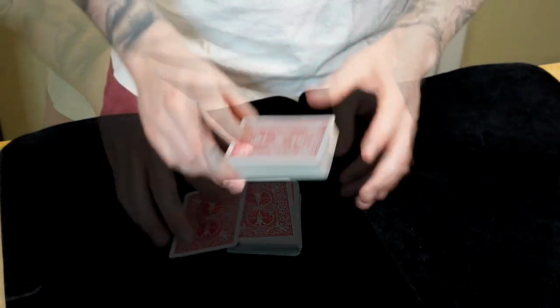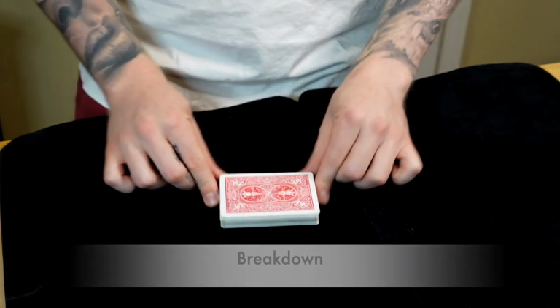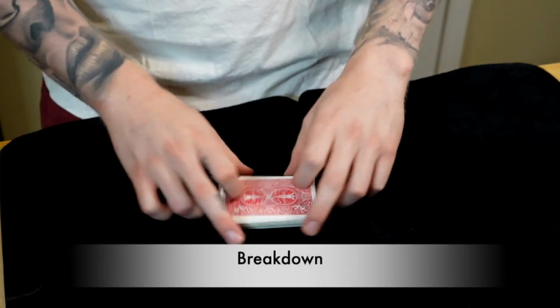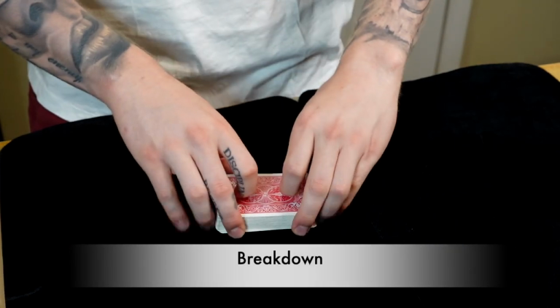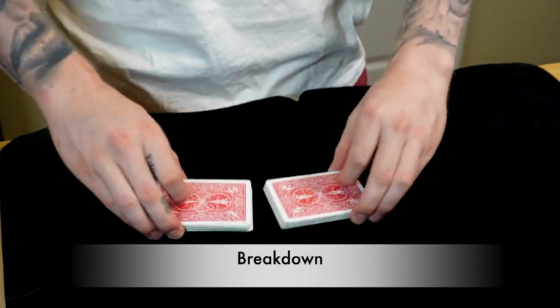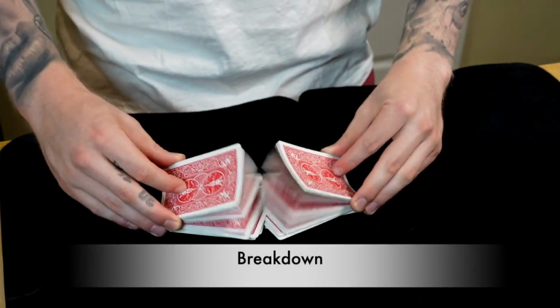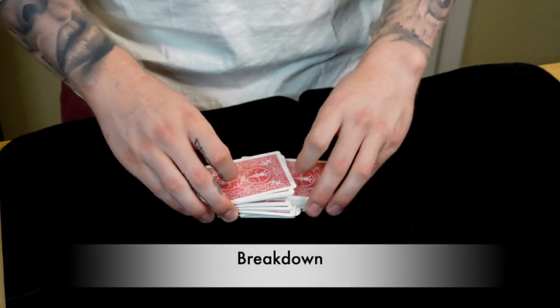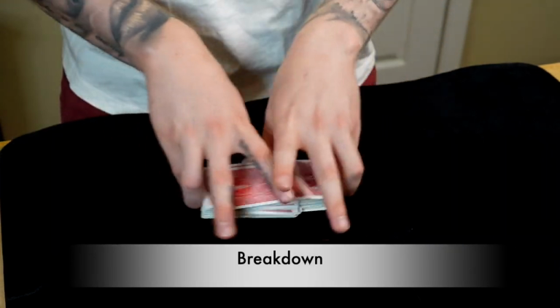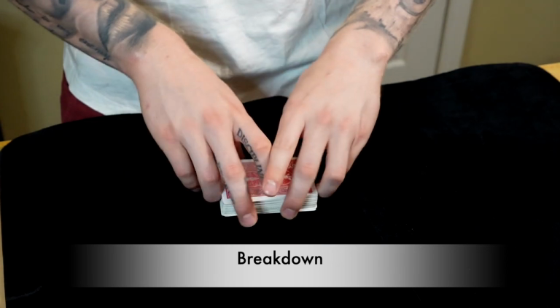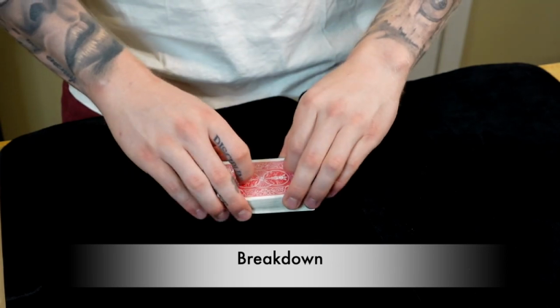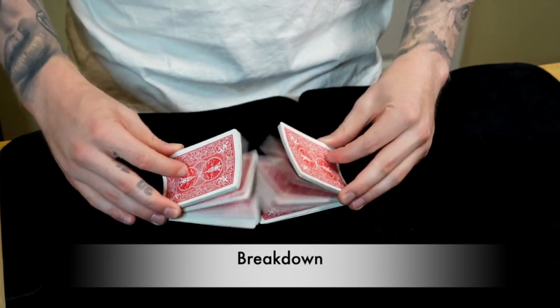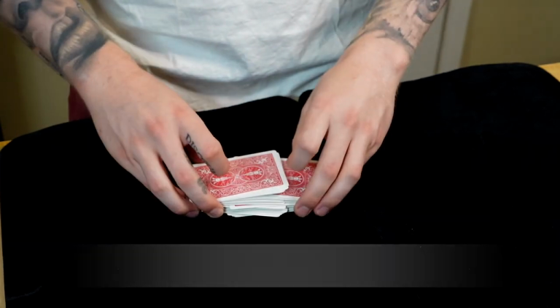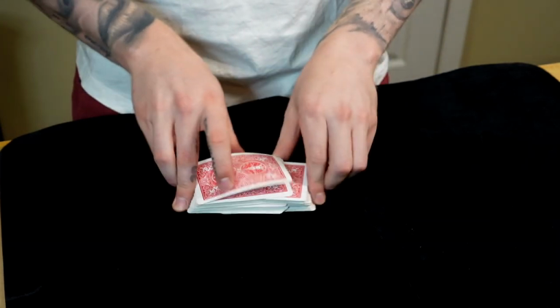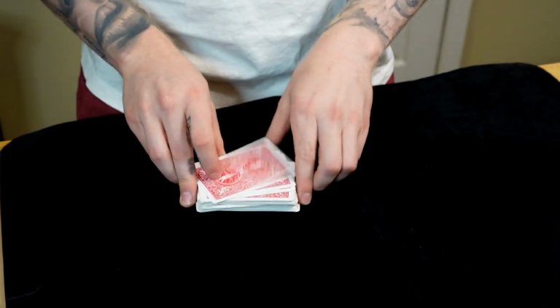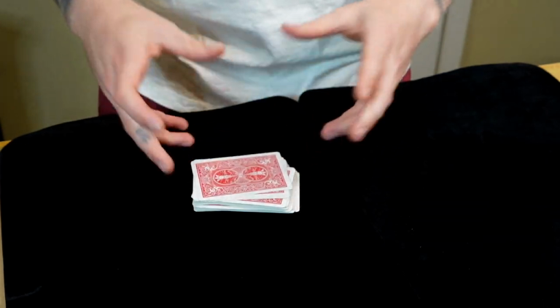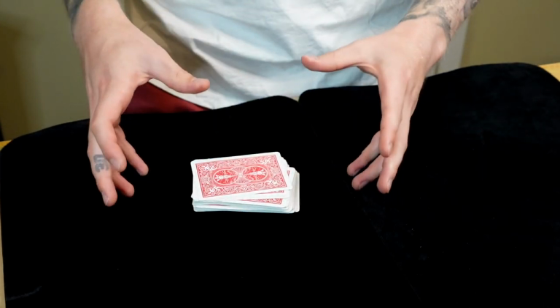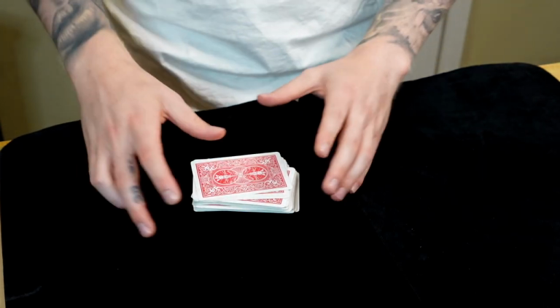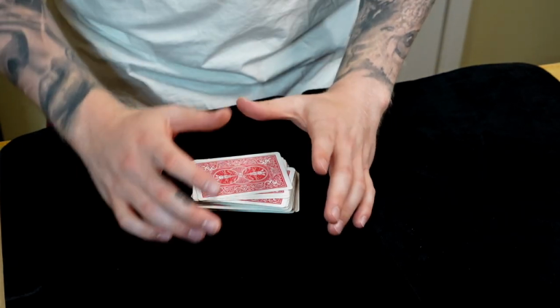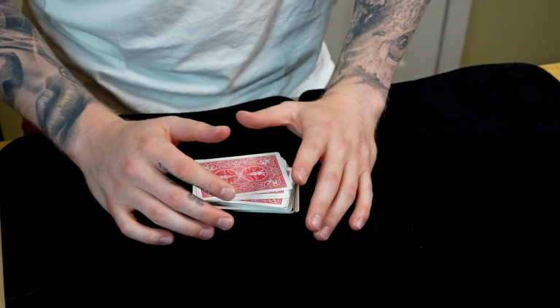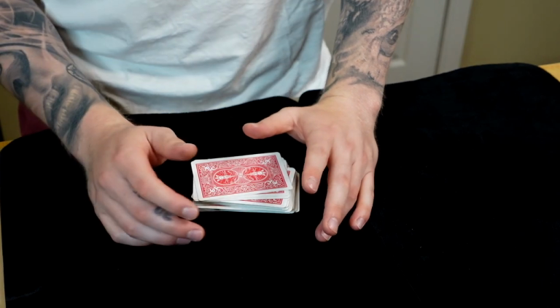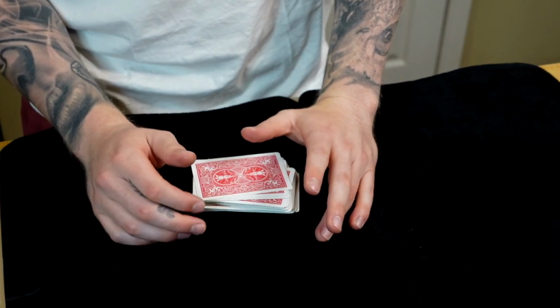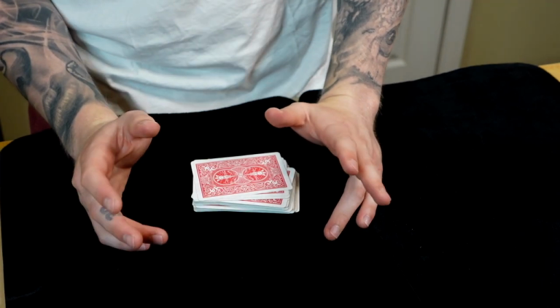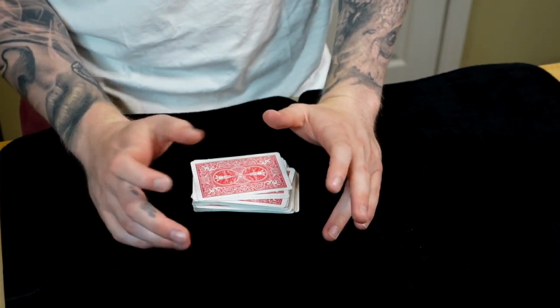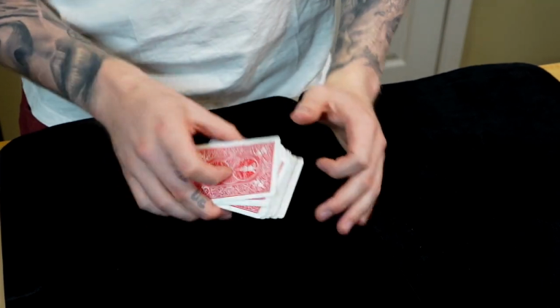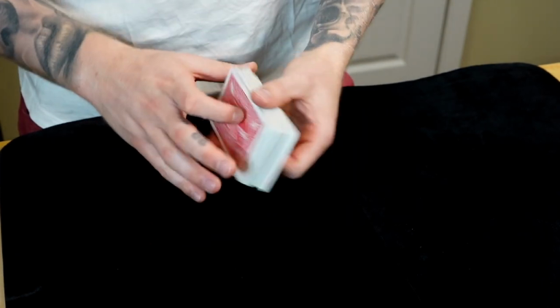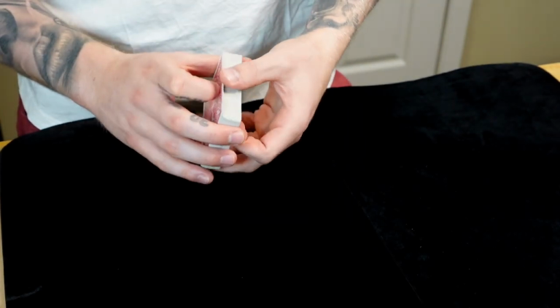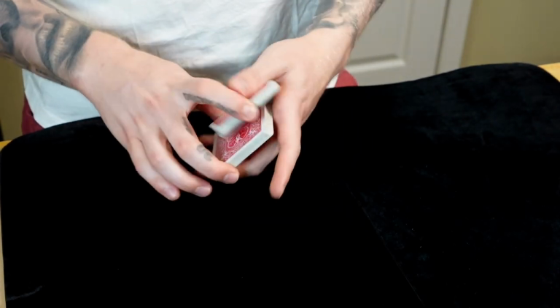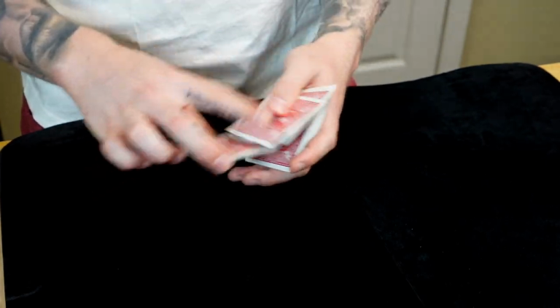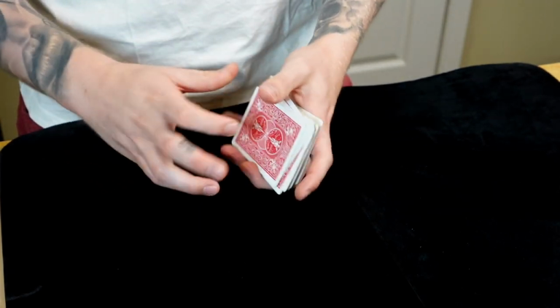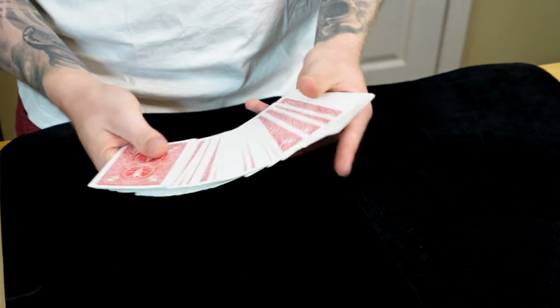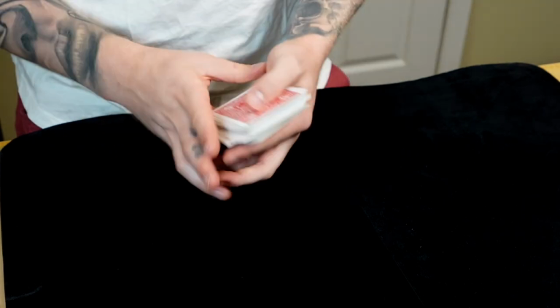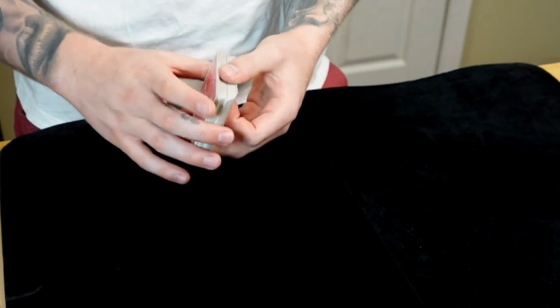Time for the breakdown. This is a pretty neat control and it looks really, really good. I think the best version of this control is actually done to the table — it's the most justified. But there's some really nice in-the-hands handling that I will show in another video.